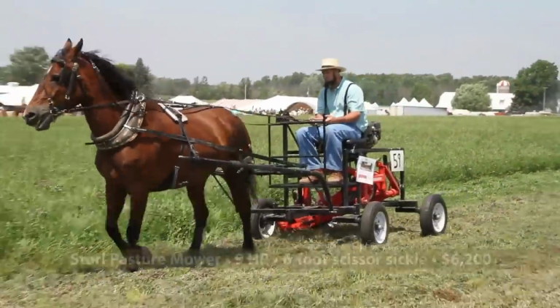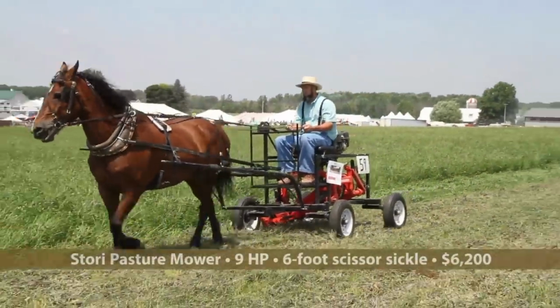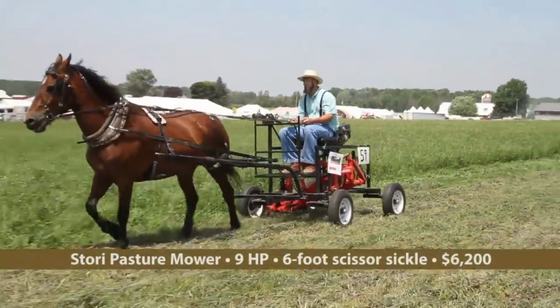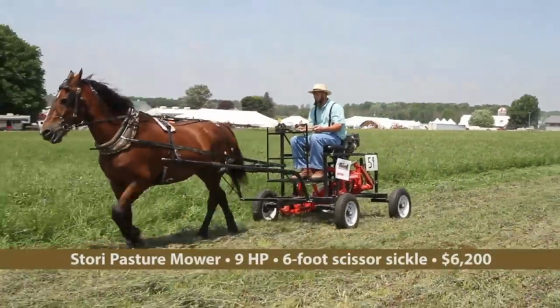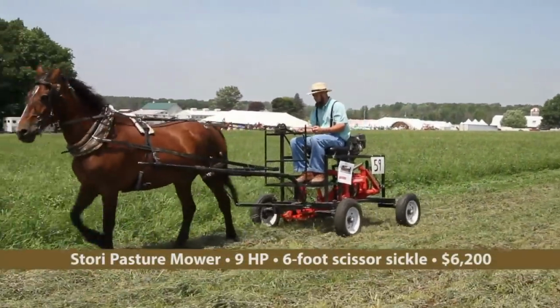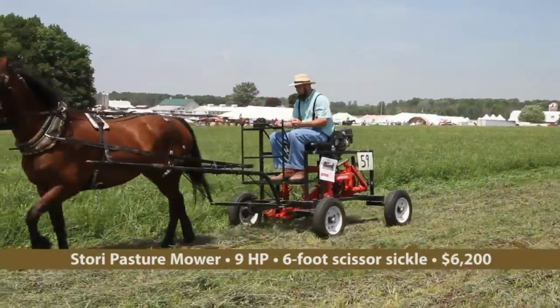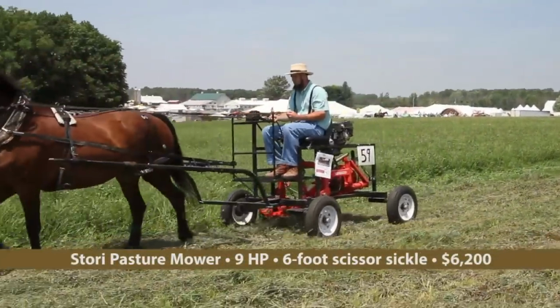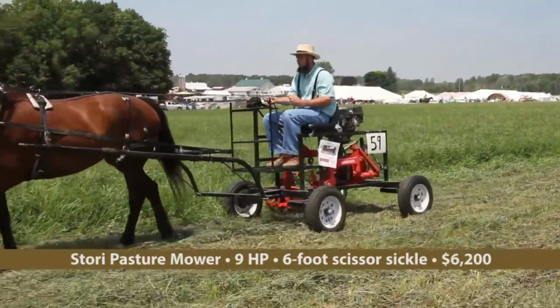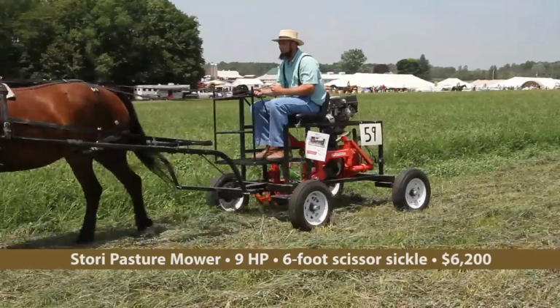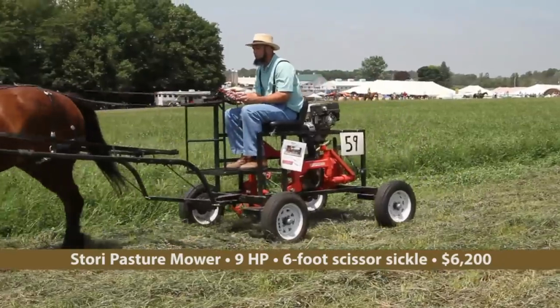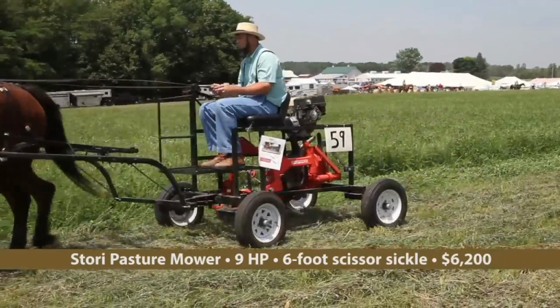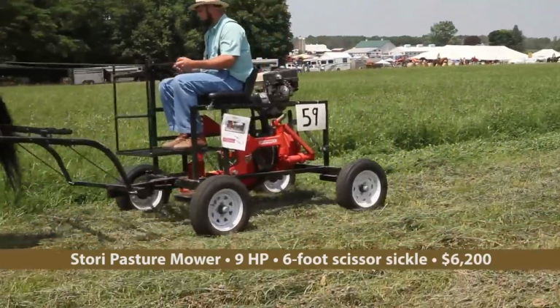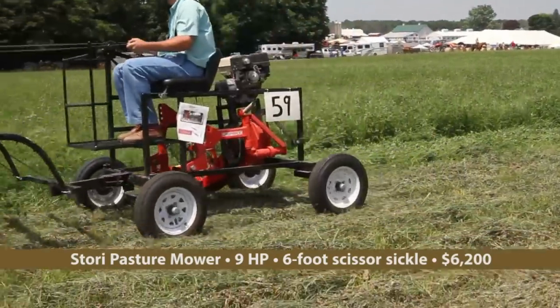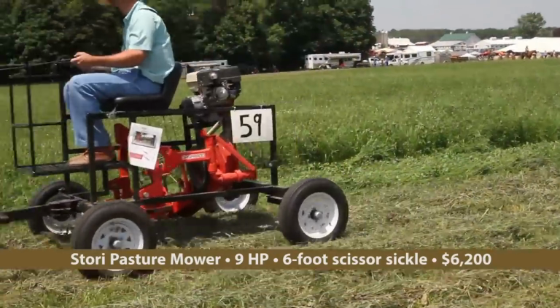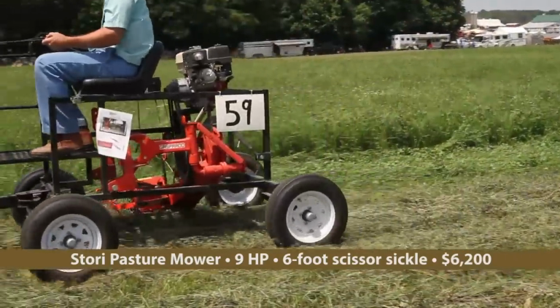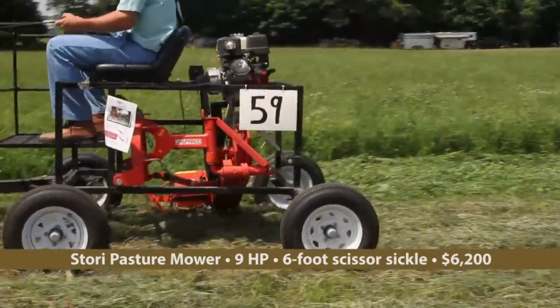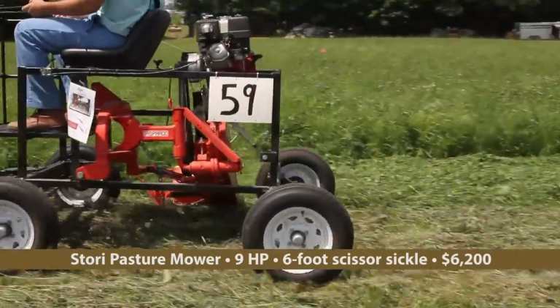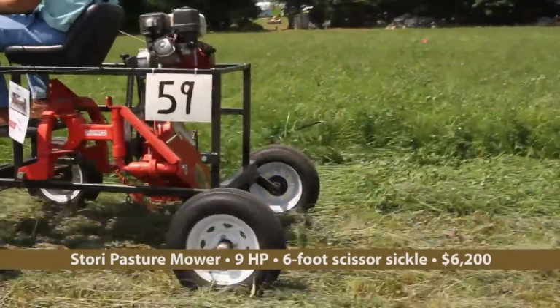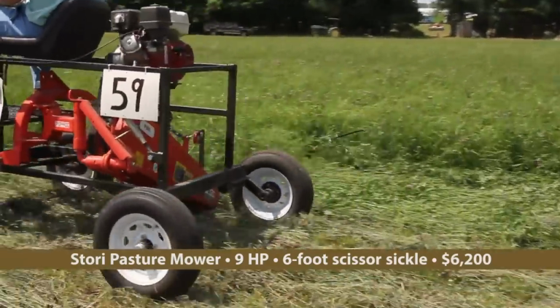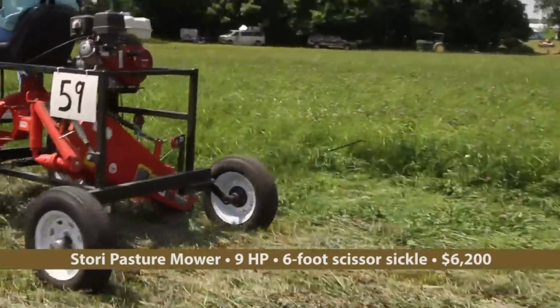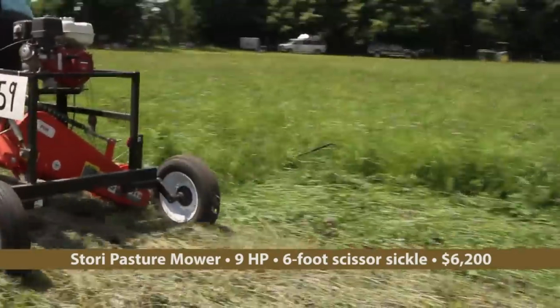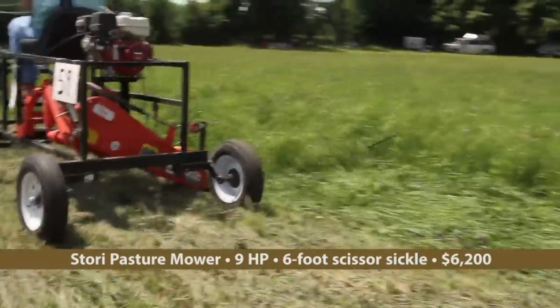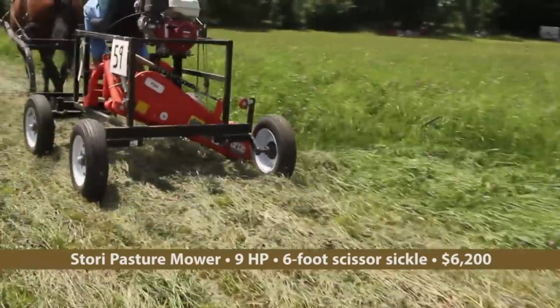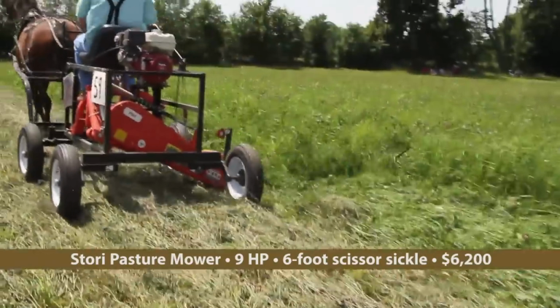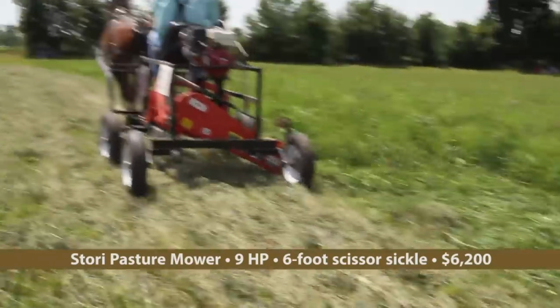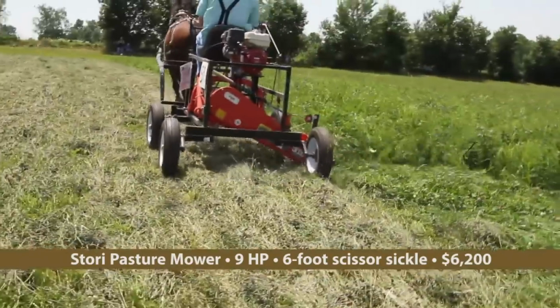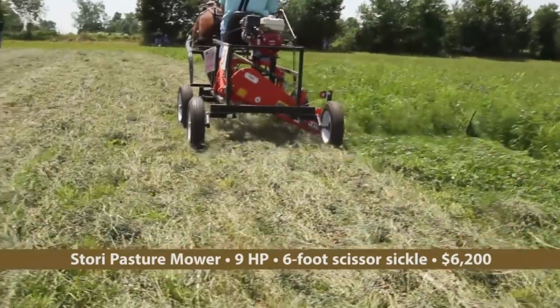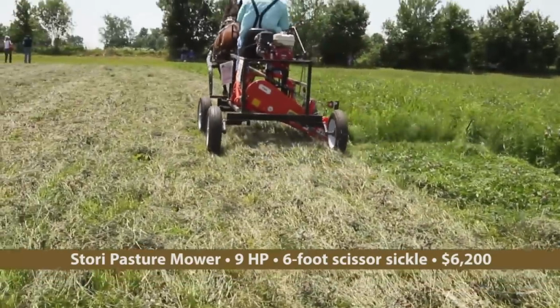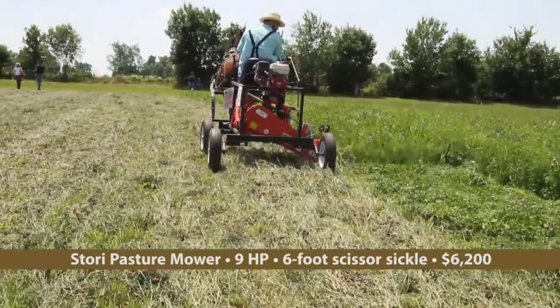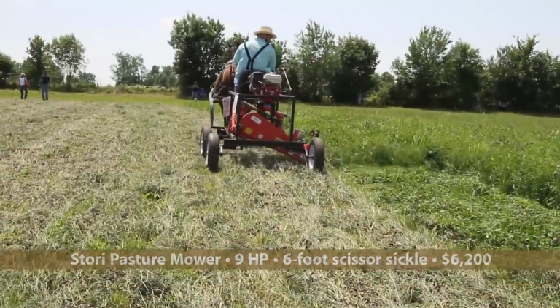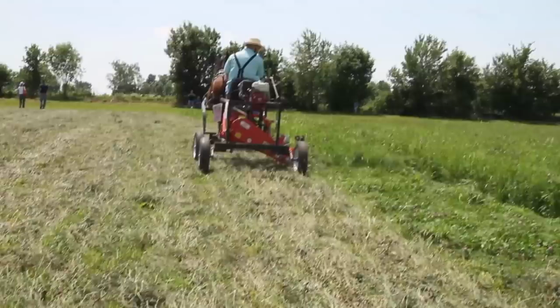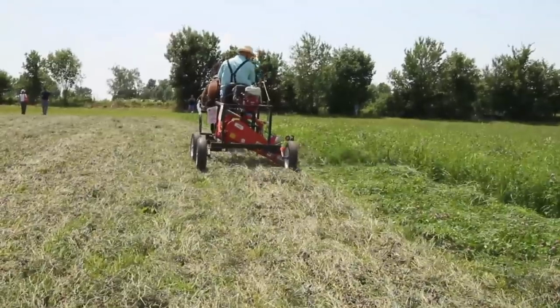Story Enterprises was on hand with their 6-foot scissor-cut sickle pasture mower powered by a 9-horsepower Honda engine. In relatively flat terrain, this unit is pulled easily by one horse.